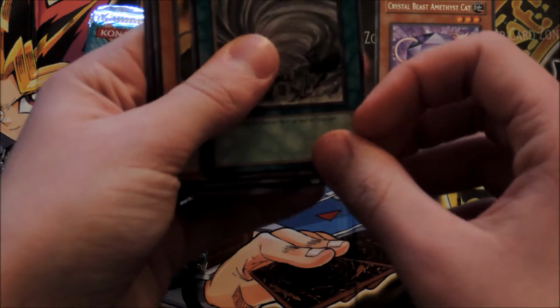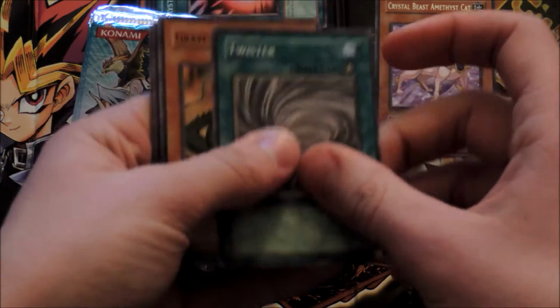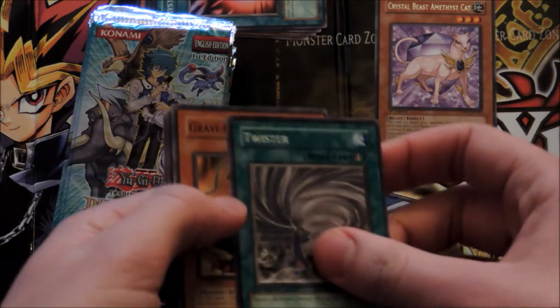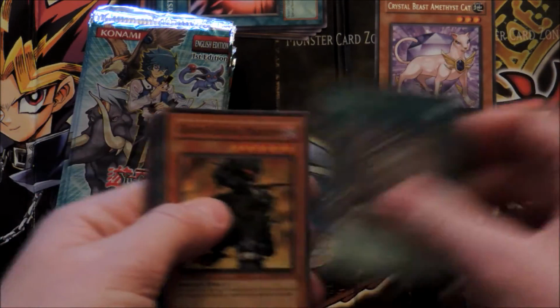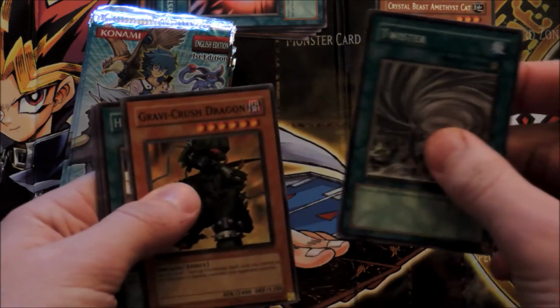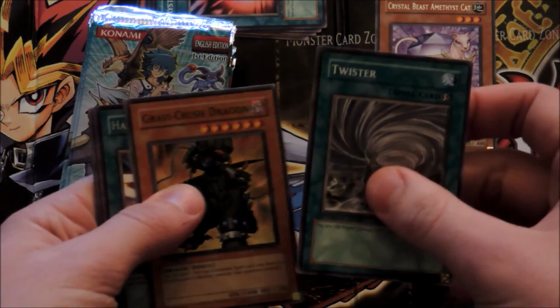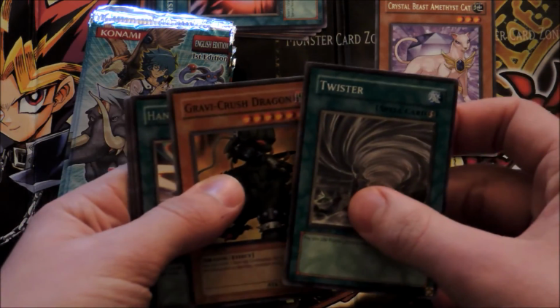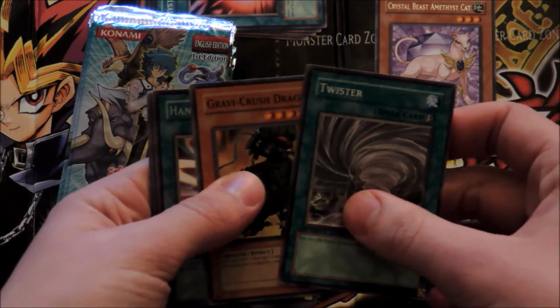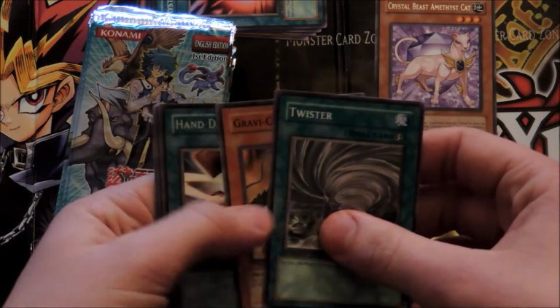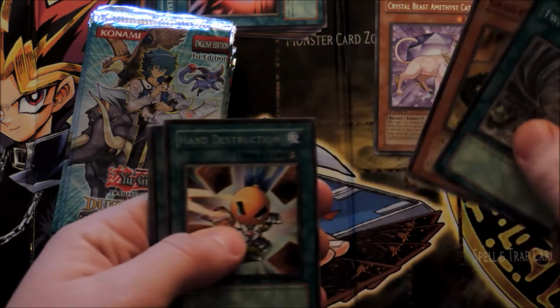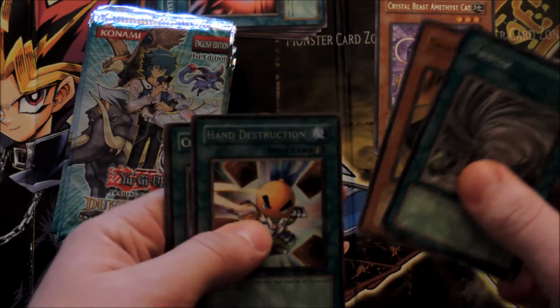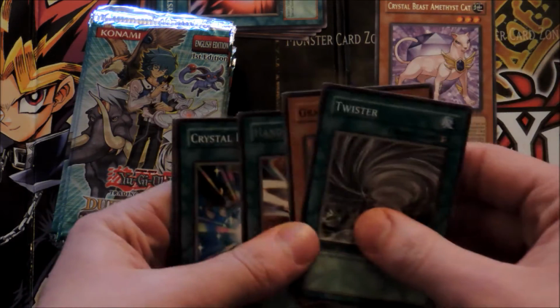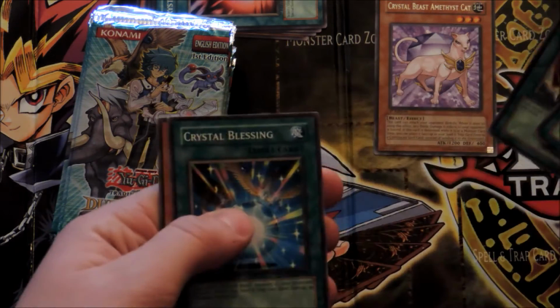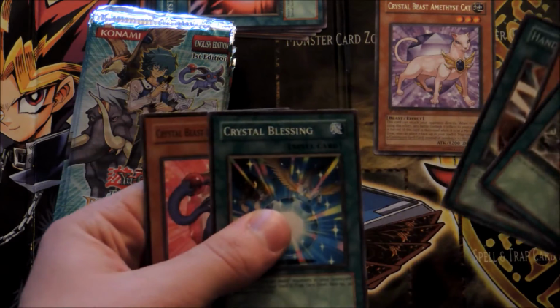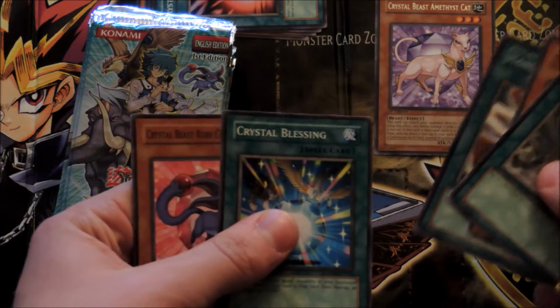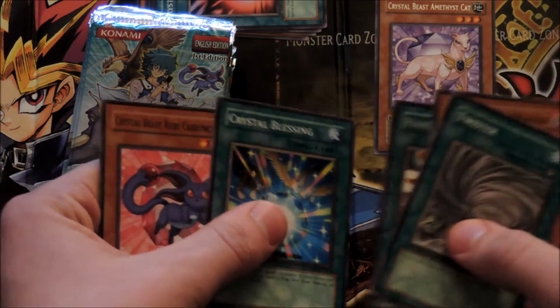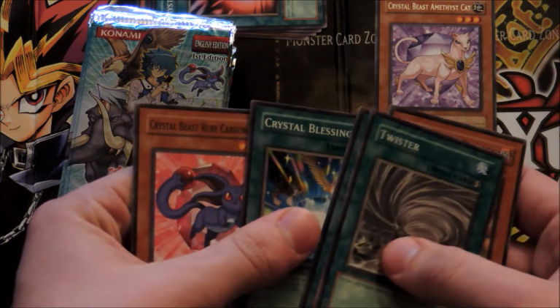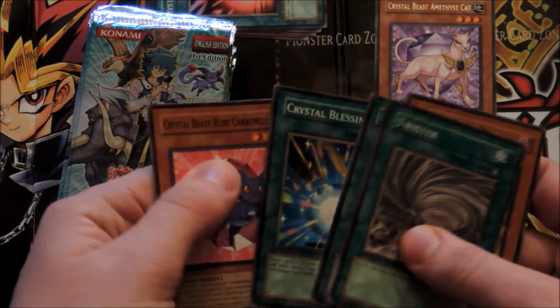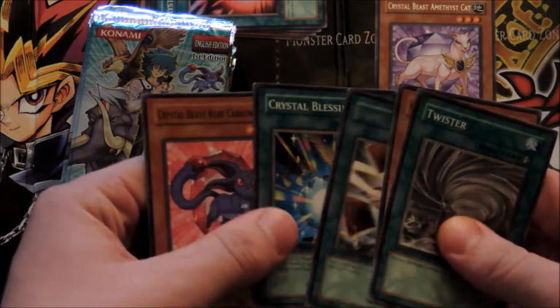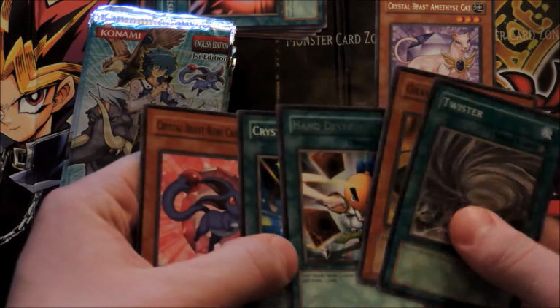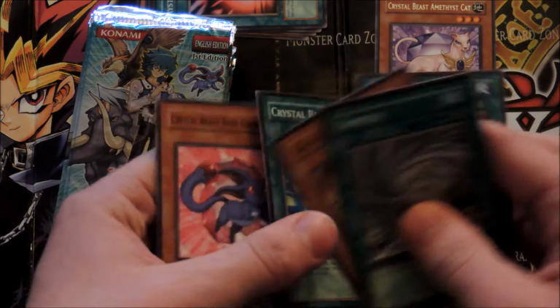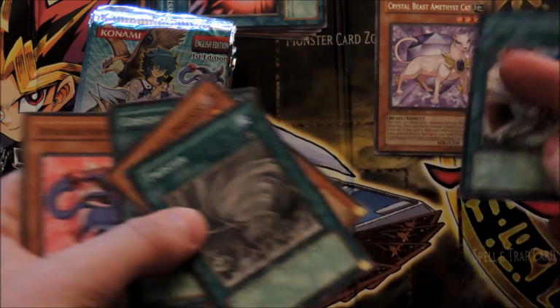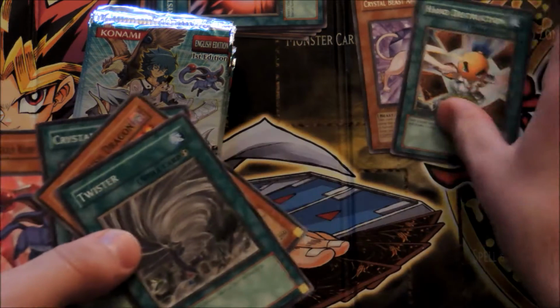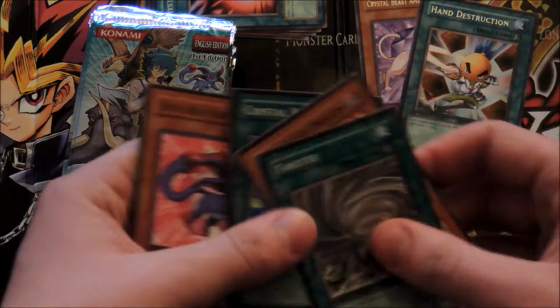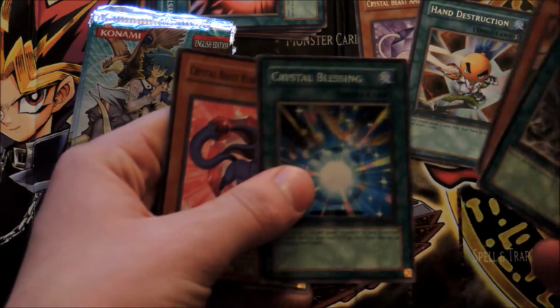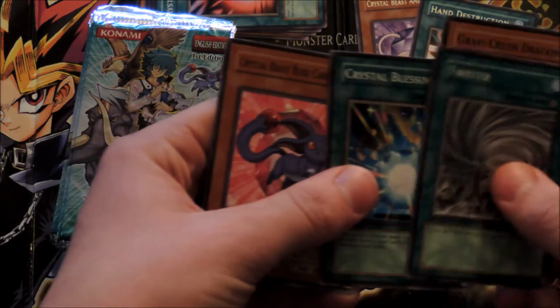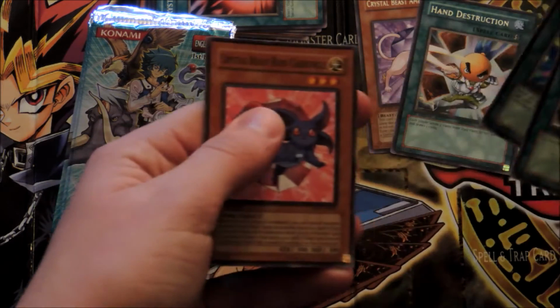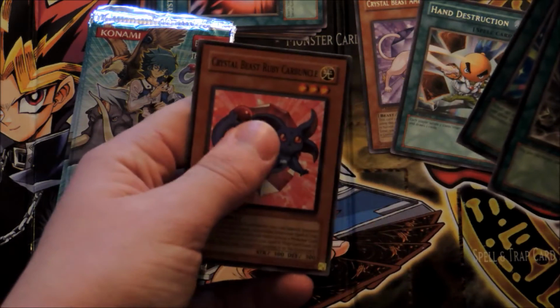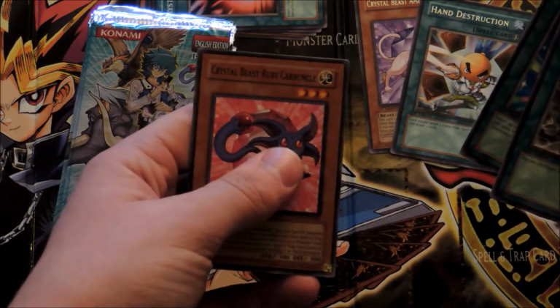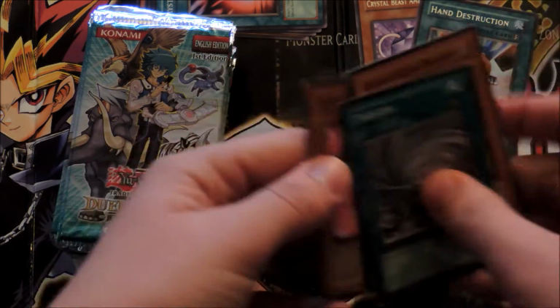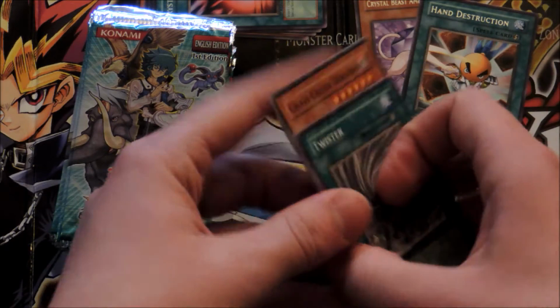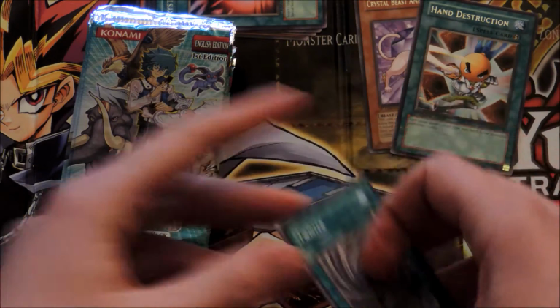Second pack: Twister, Gravity Crush Dragon, Hand Destruction, Crystal Blessing — oh, there's that — Crystal Blessing, and Crystal Beast Ruby Carbuncle again.